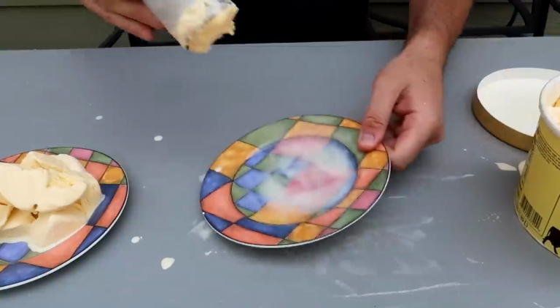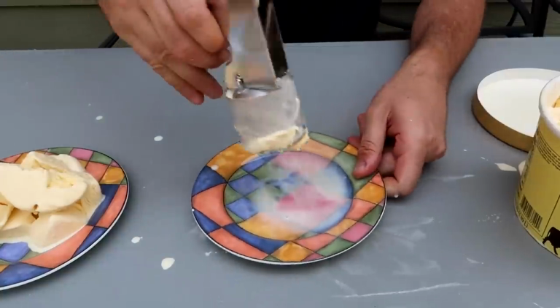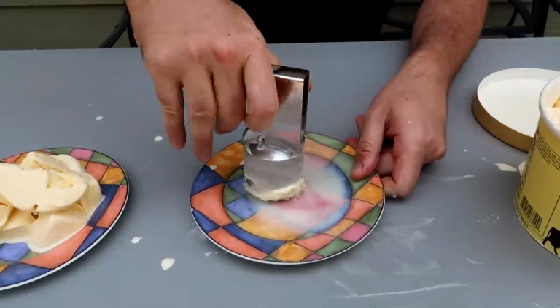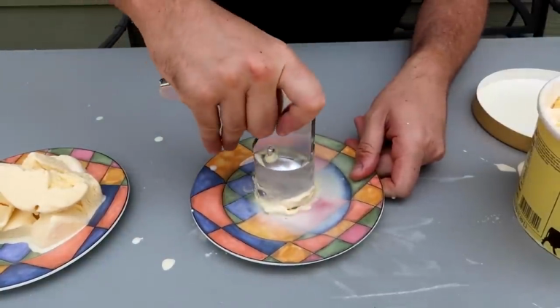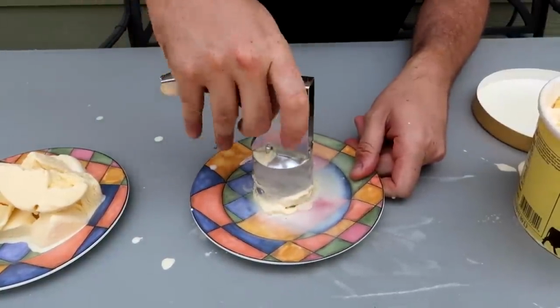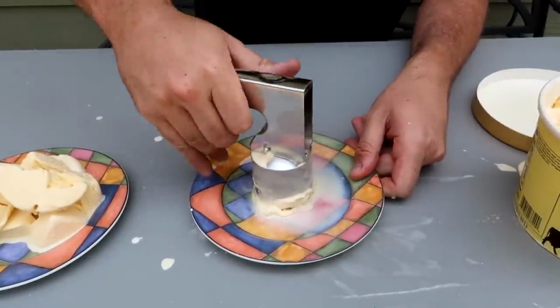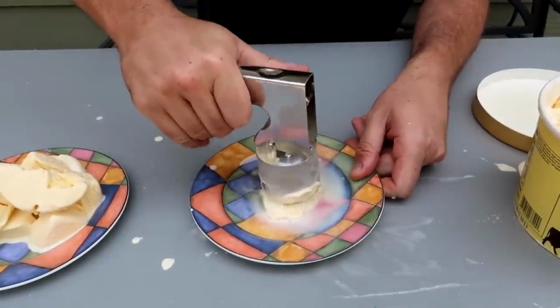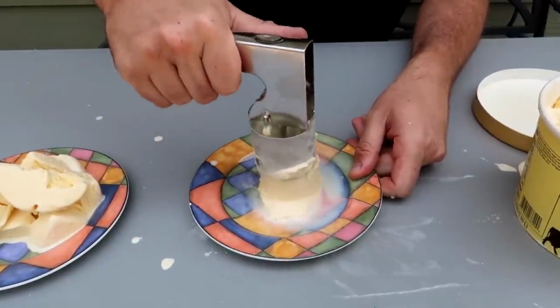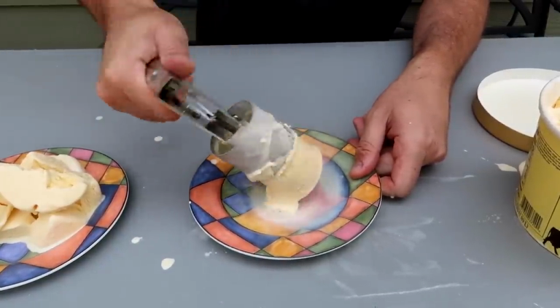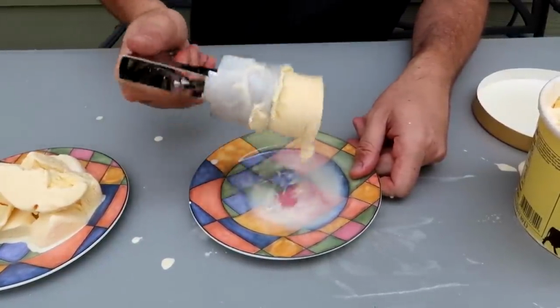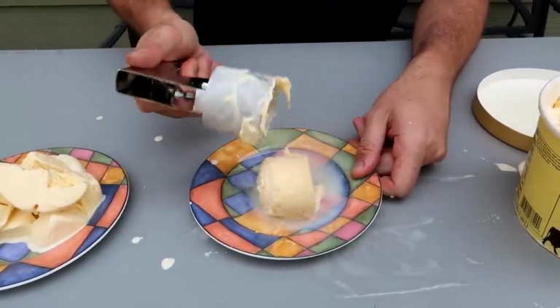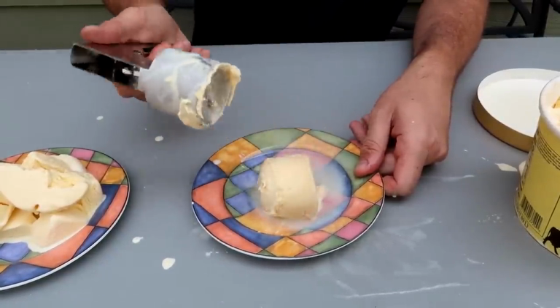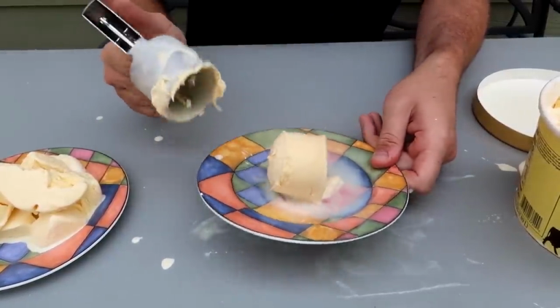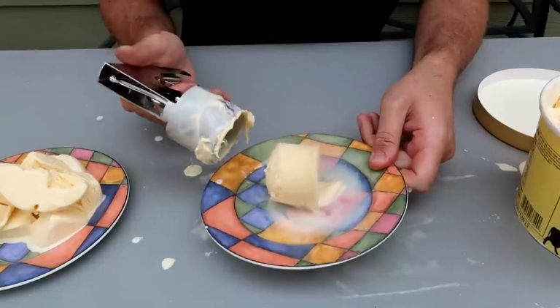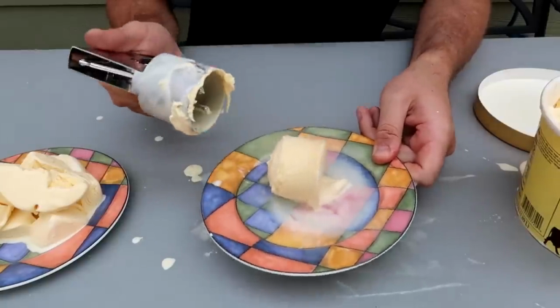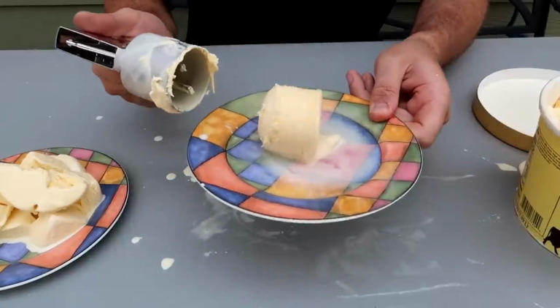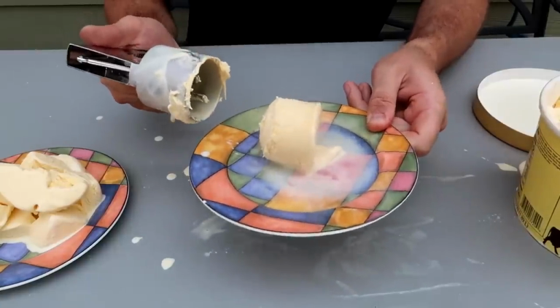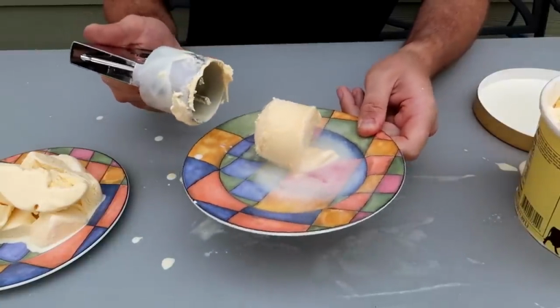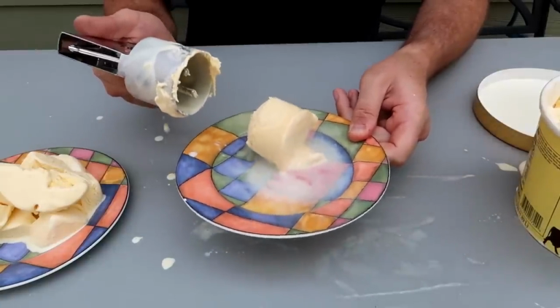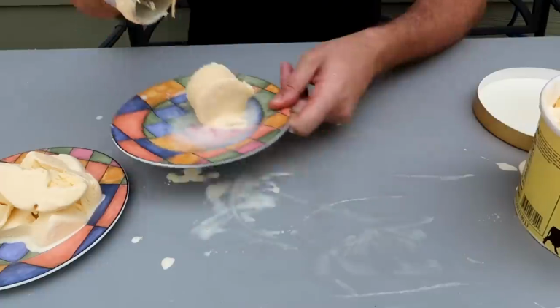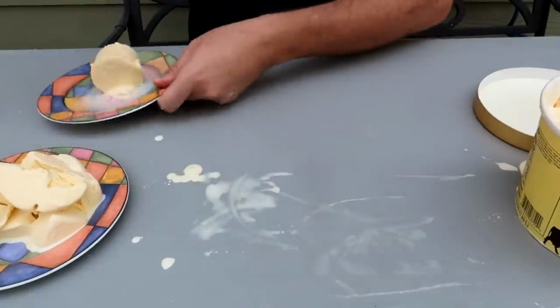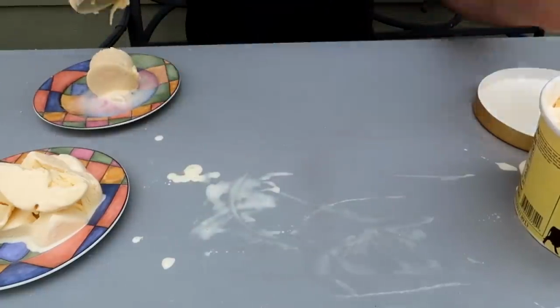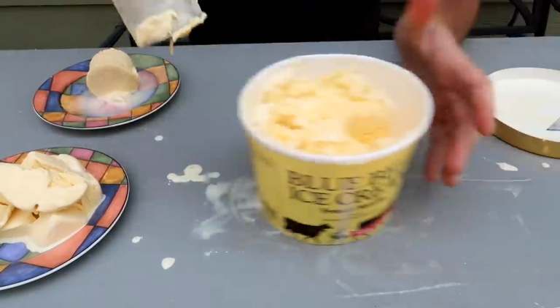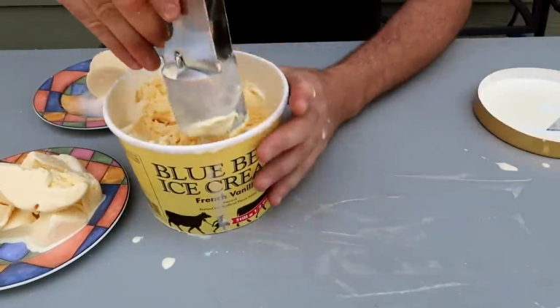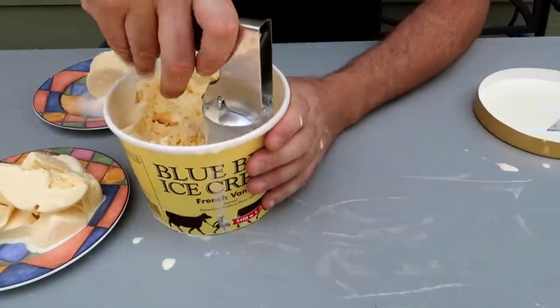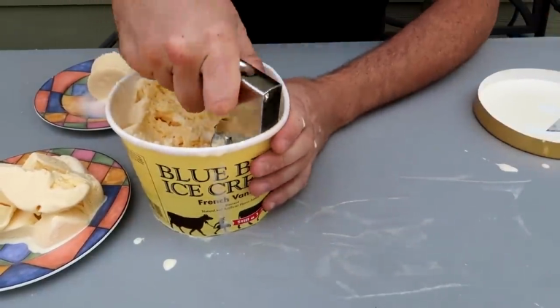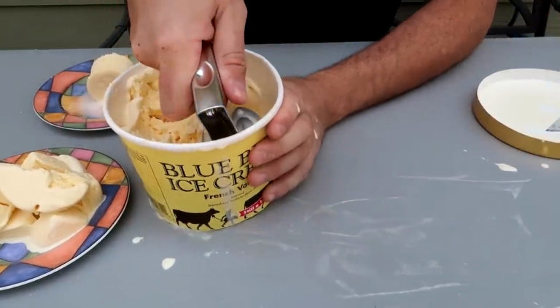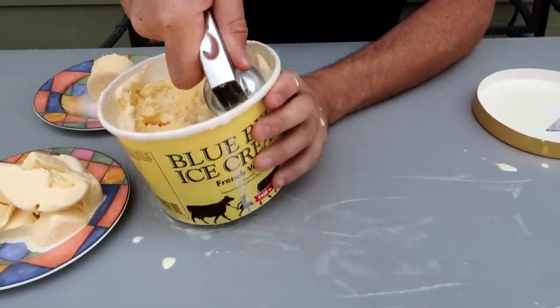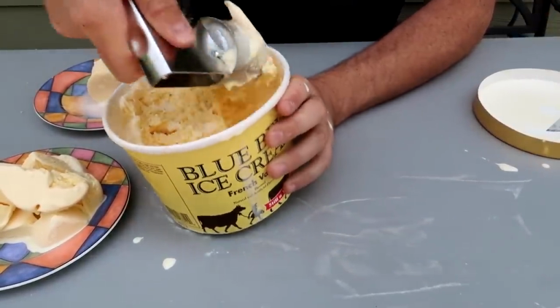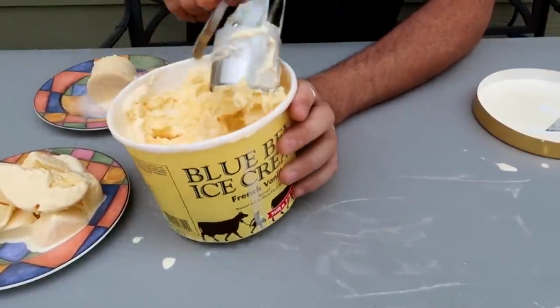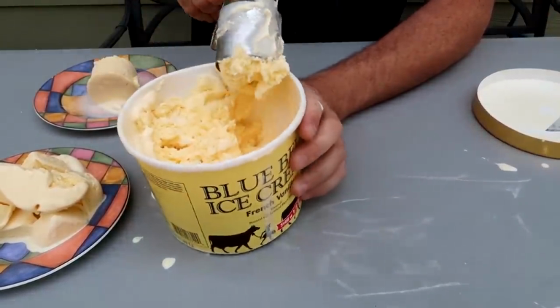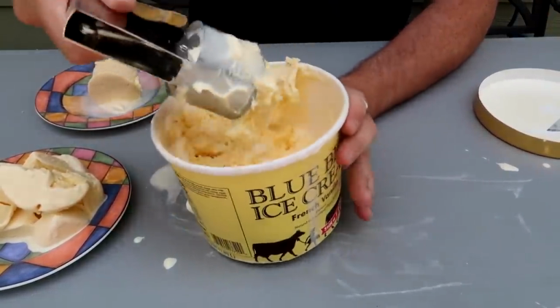Then grab your plate, push it down, and let it out. Boom — and you have right here a little ice cream, pretty awesome. Let's try this one more time, see if I can make it better. Ice cream melting a little bit, now it's a little bit easier.